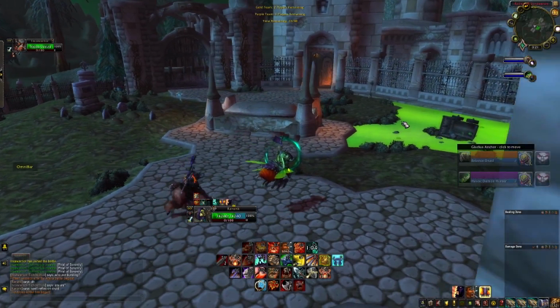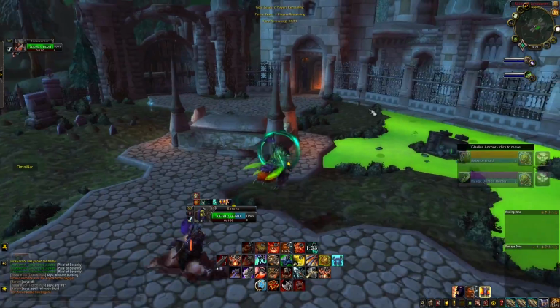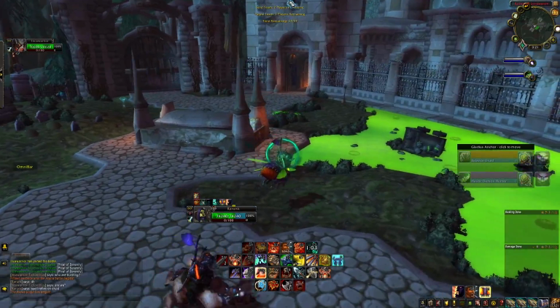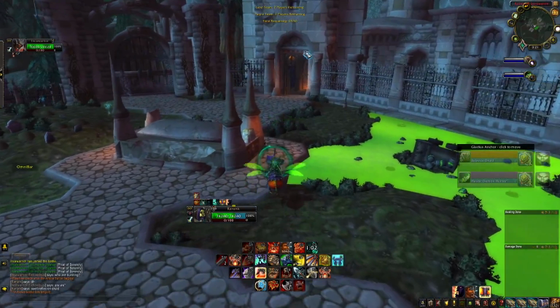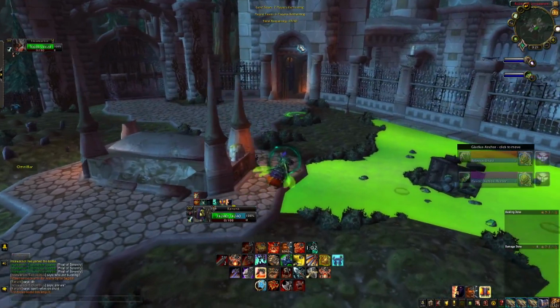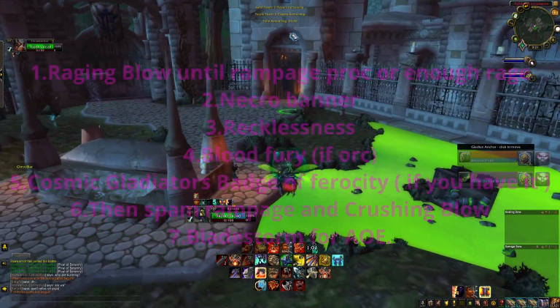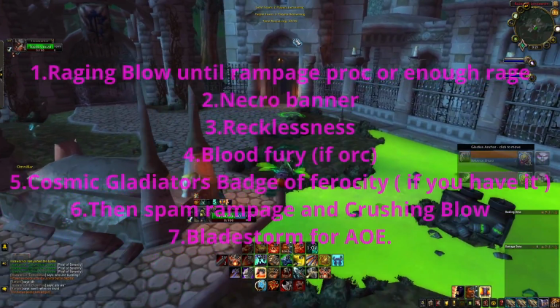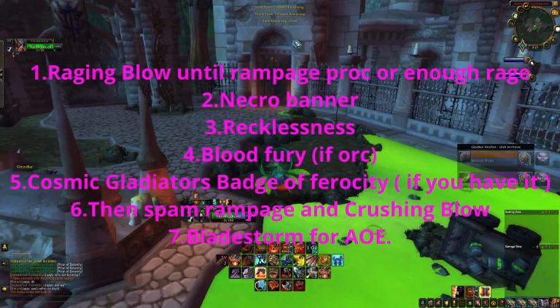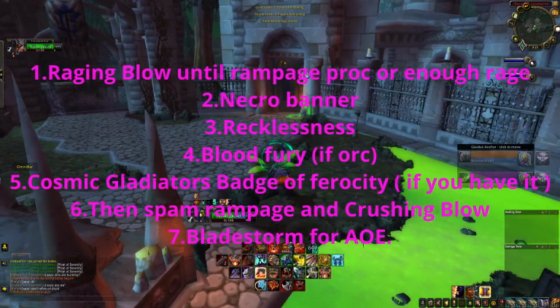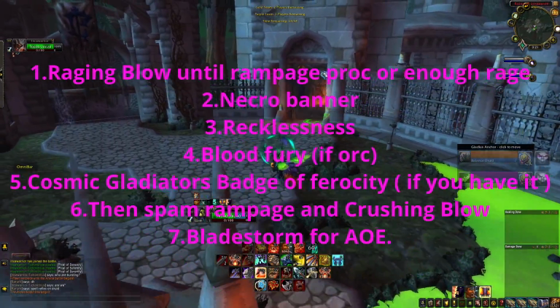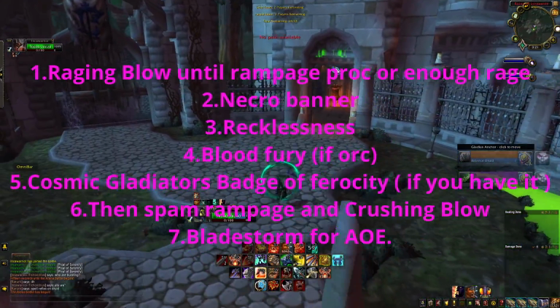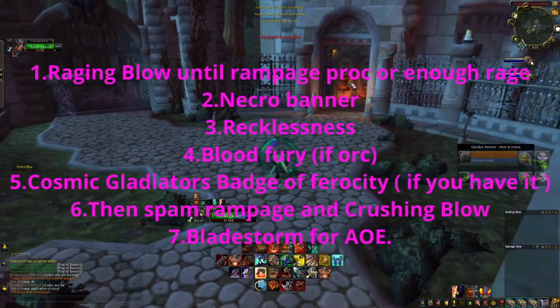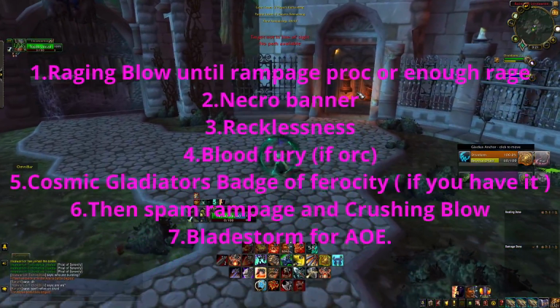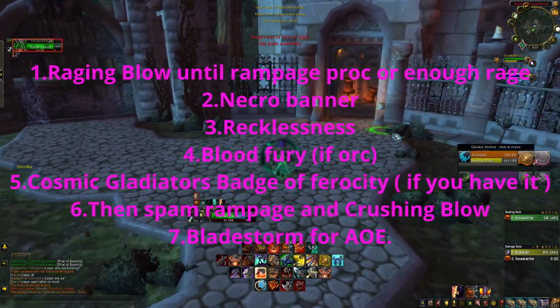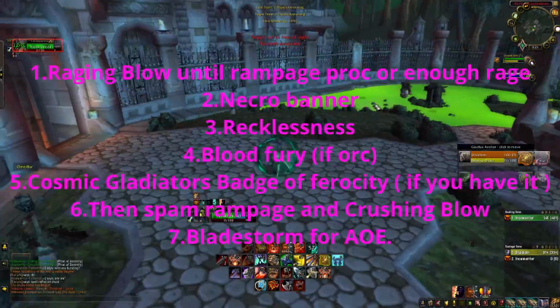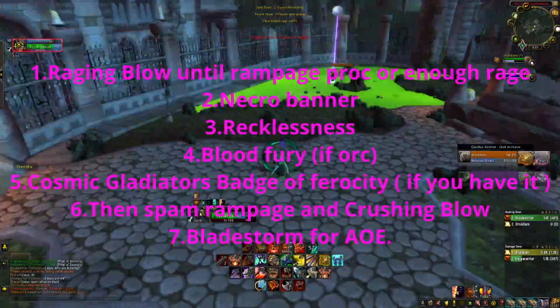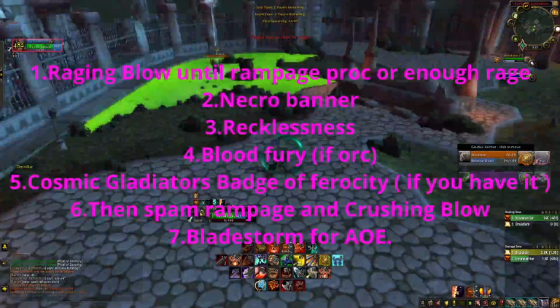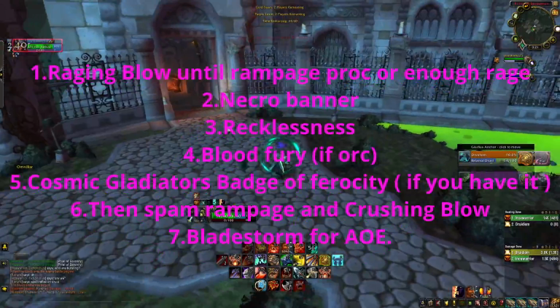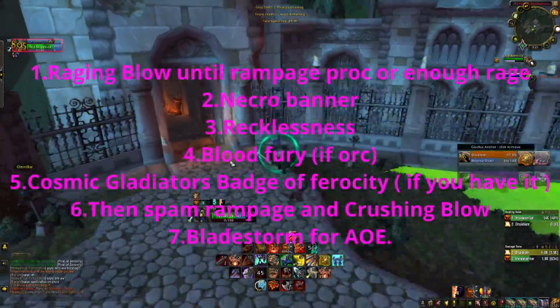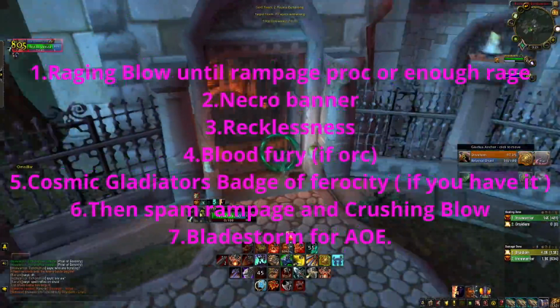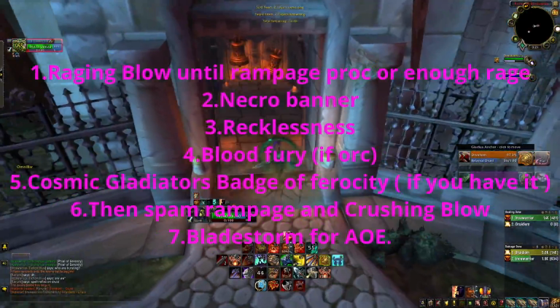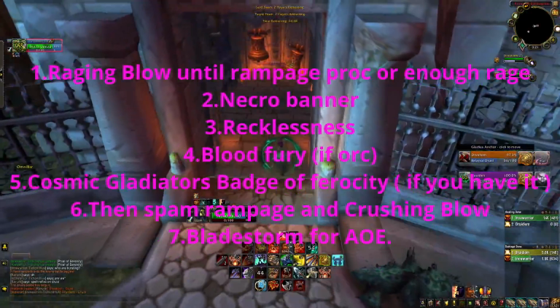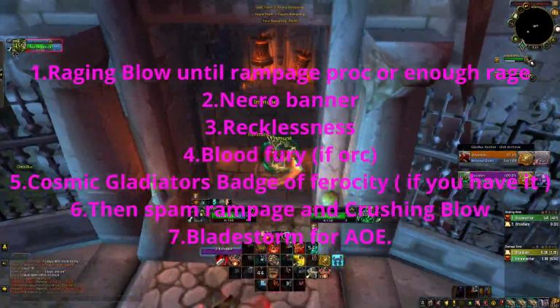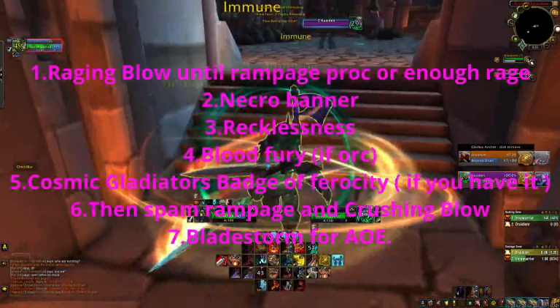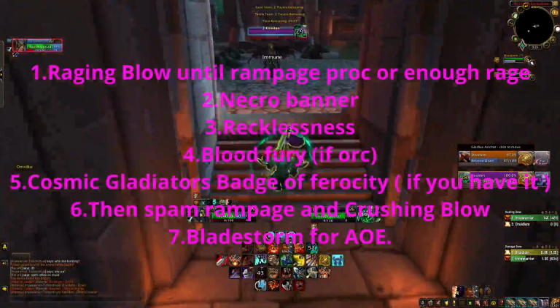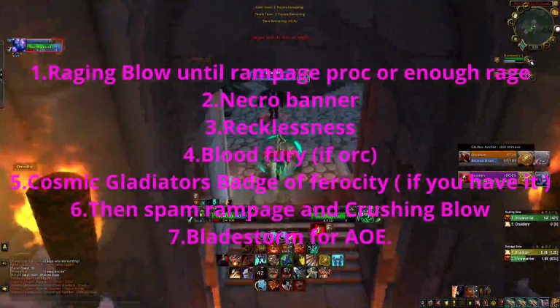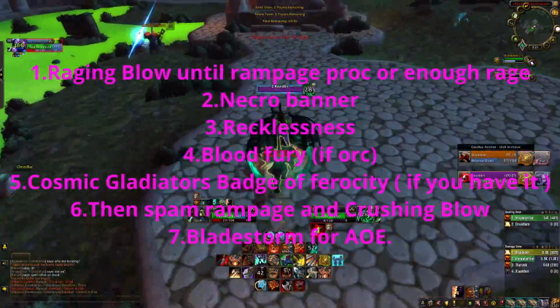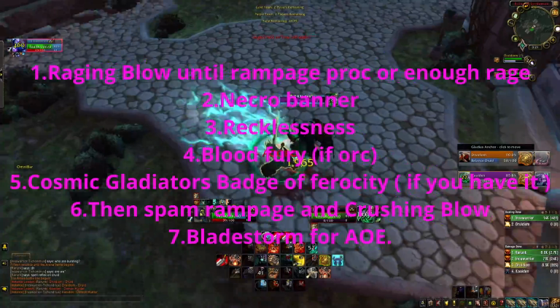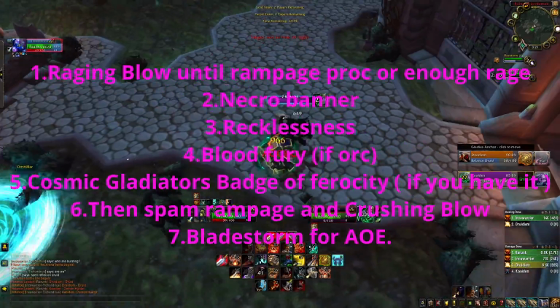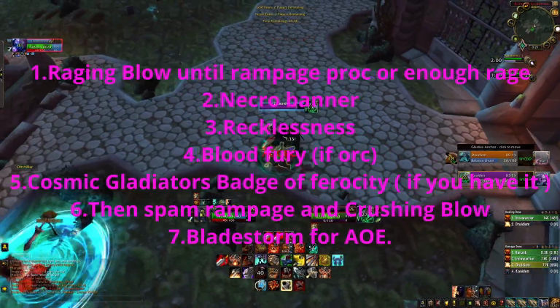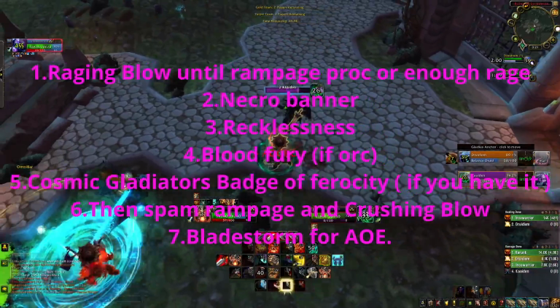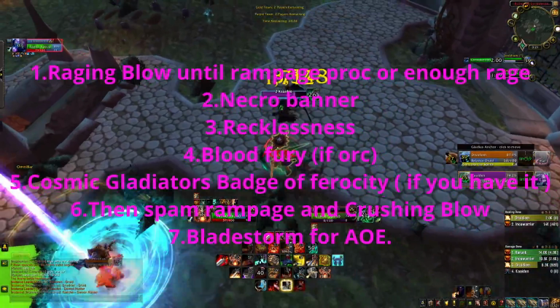Your rotation is going to be Raging Blow until you have a Rampage proc or enough rage. Then you're going to pop Necro Banner, Recklessness, Bloodthirst if Orc, Cosmic Gladiator's trinket, Badge of Ferocity, then spam Rampage and Crushing Blow on your target.